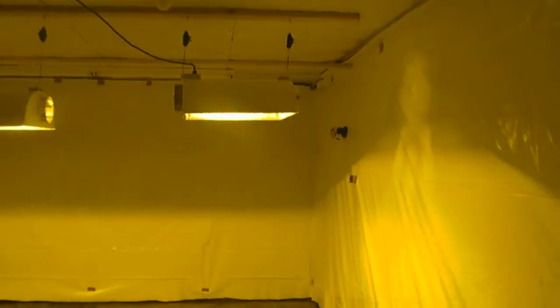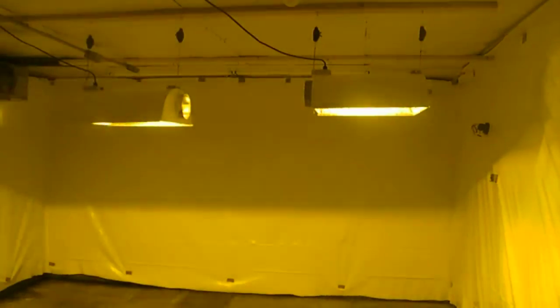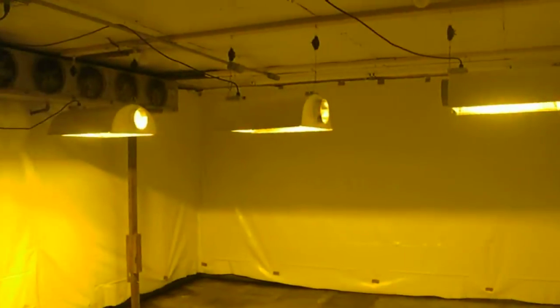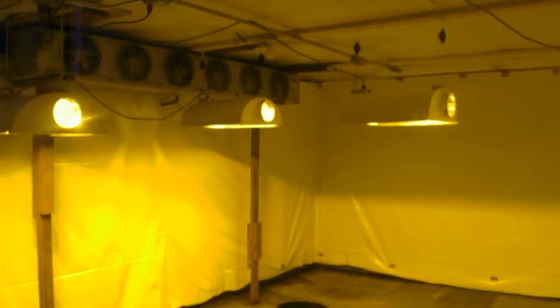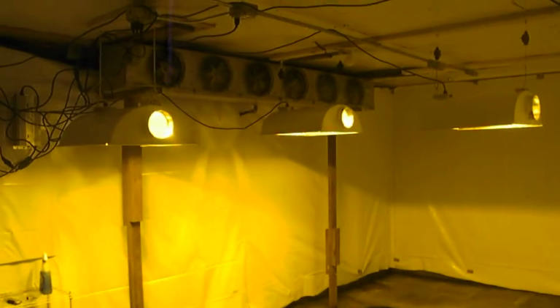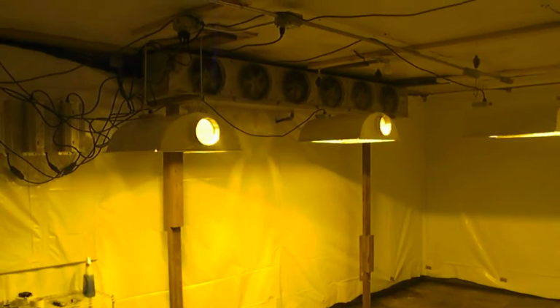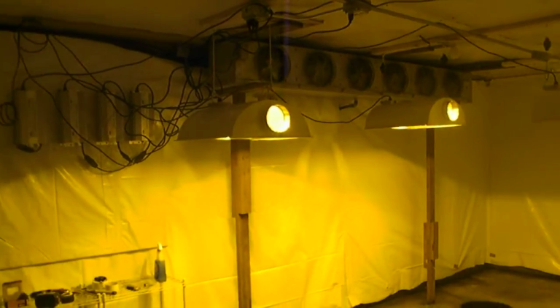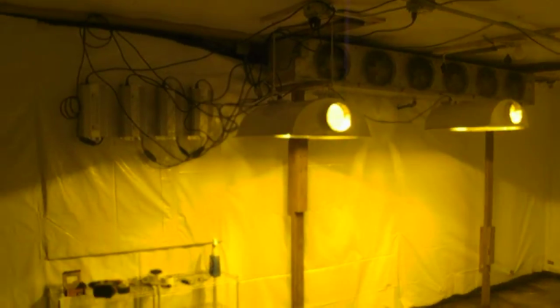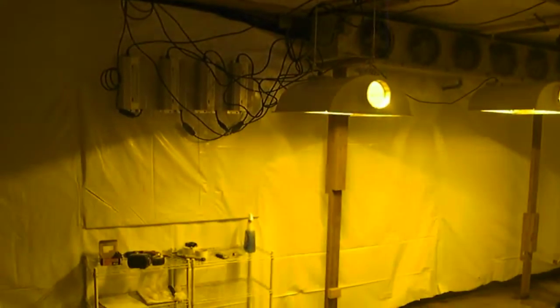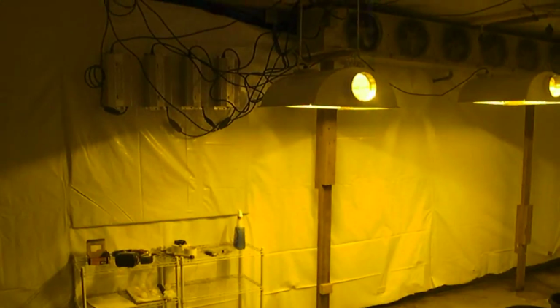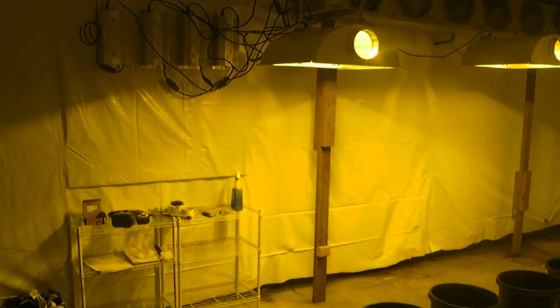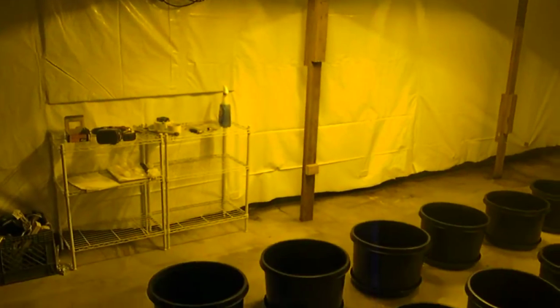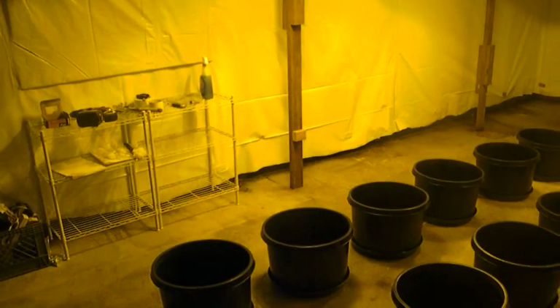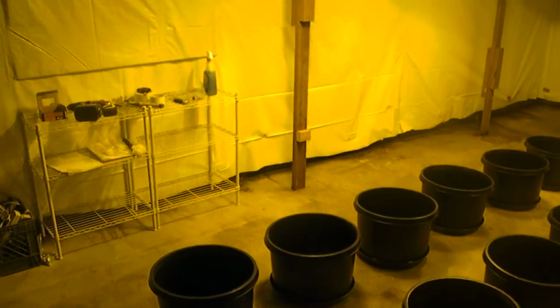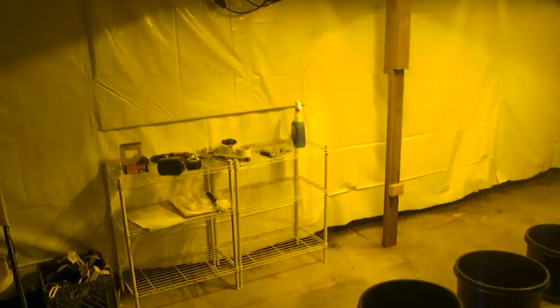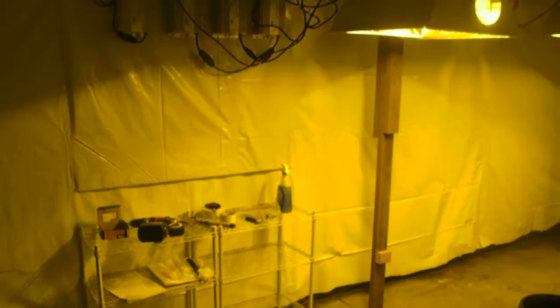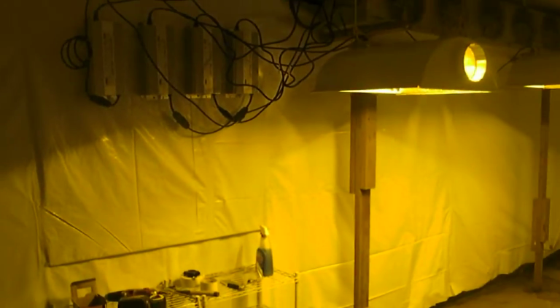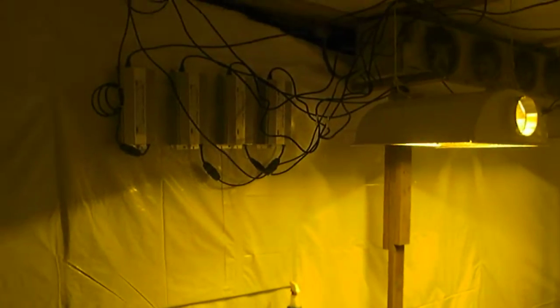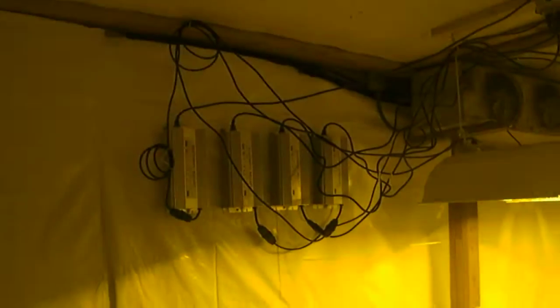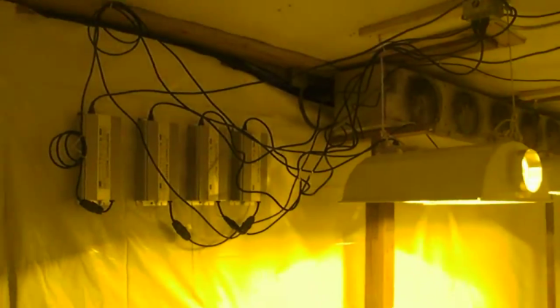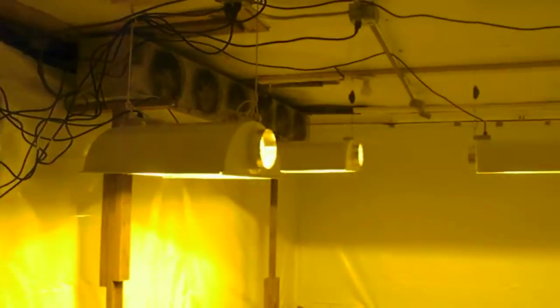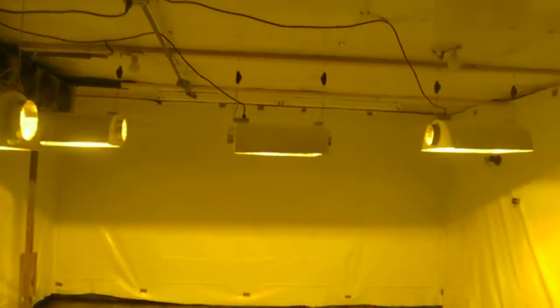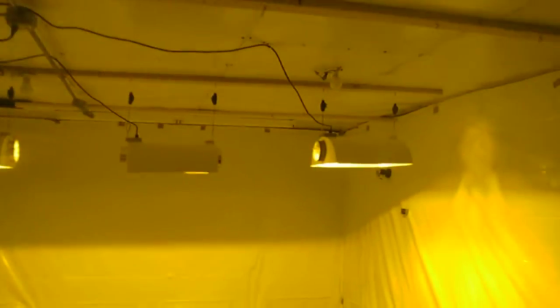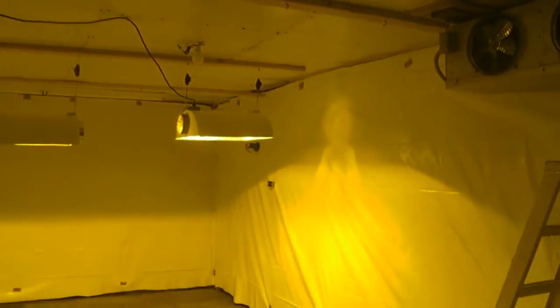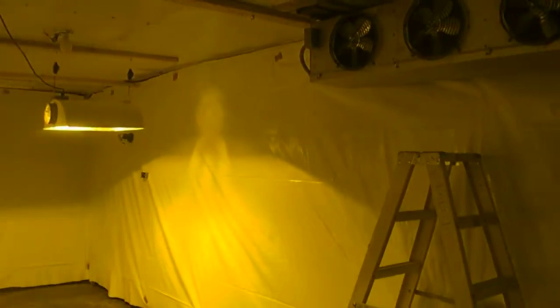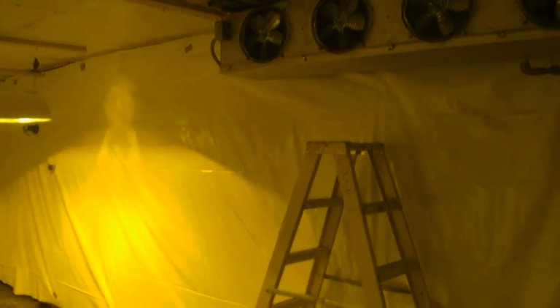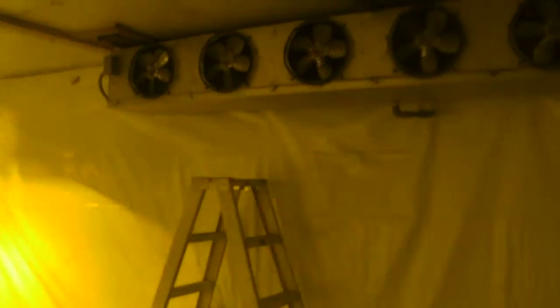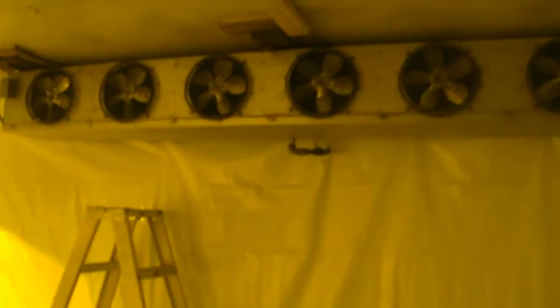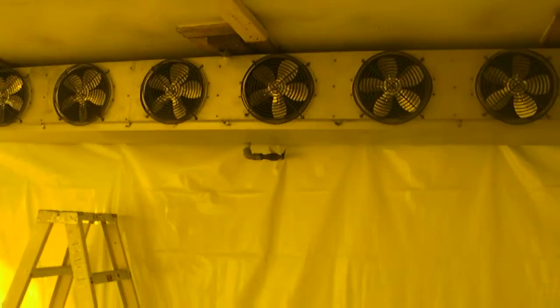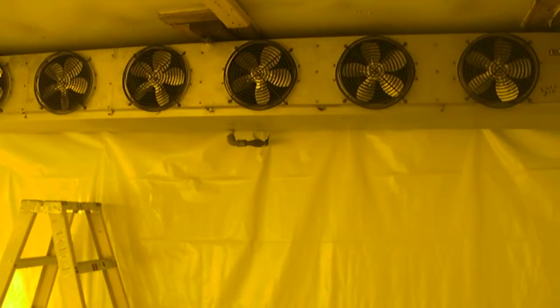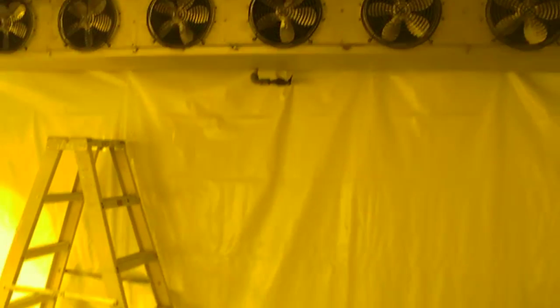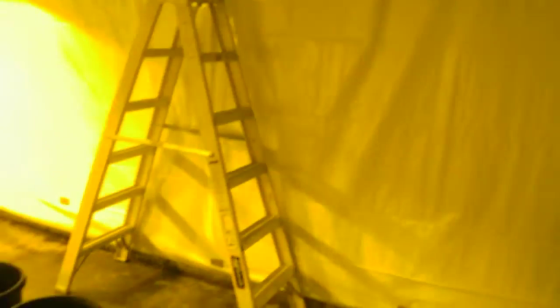This is going to be the first time doing a grow this big. We appreciate any comments and suggestions from anybody. We look forward to doing this, and we'll try to give you guys a daily update on what we're doing. This is day two of the build.